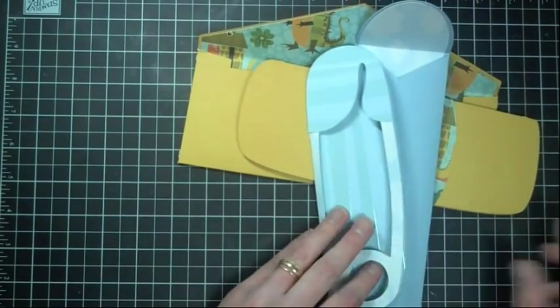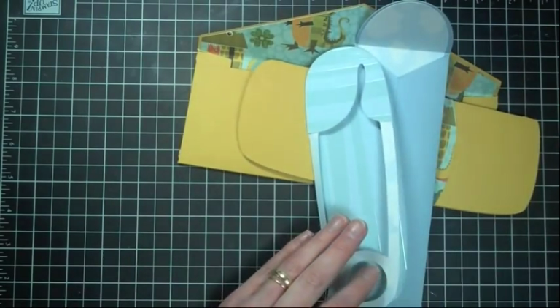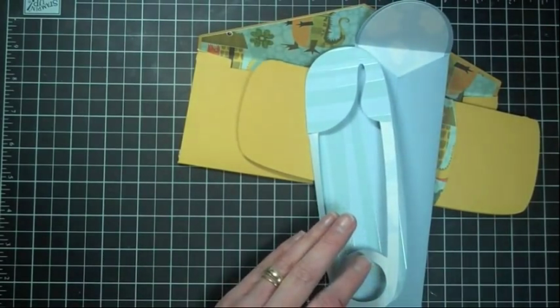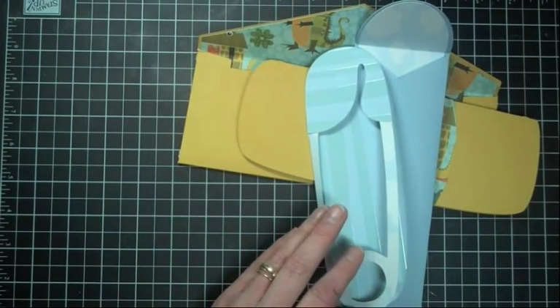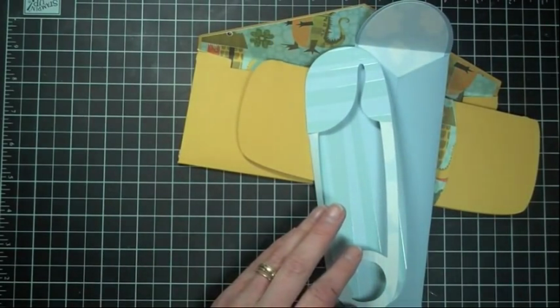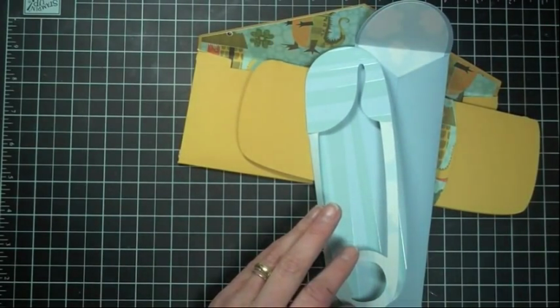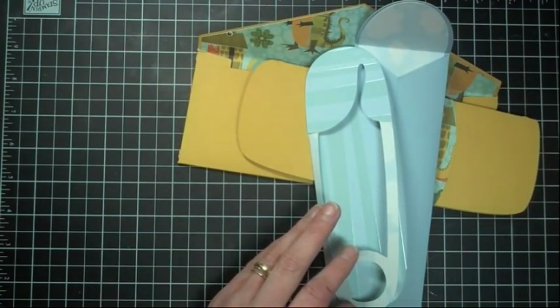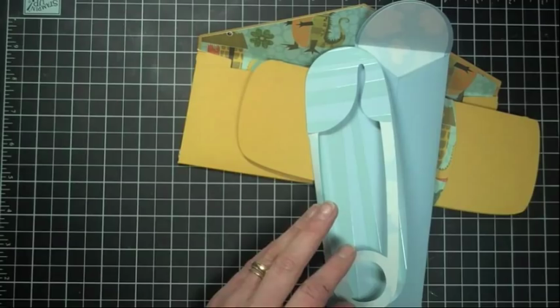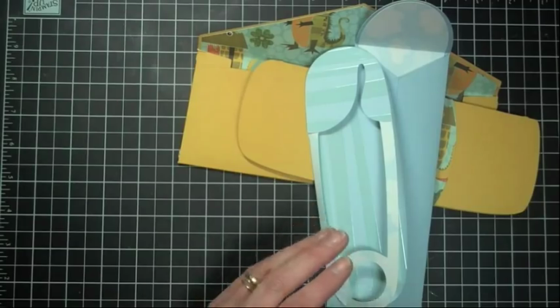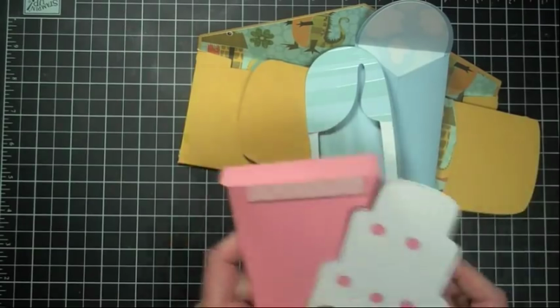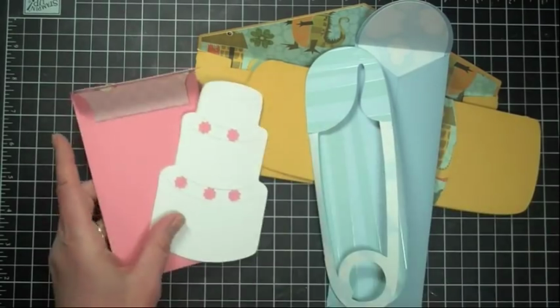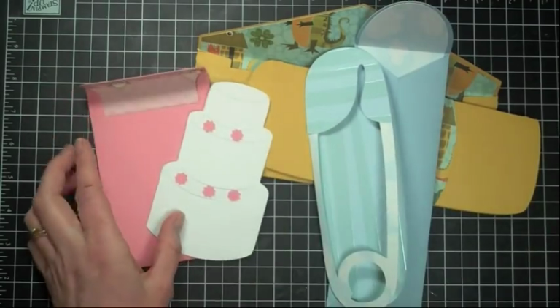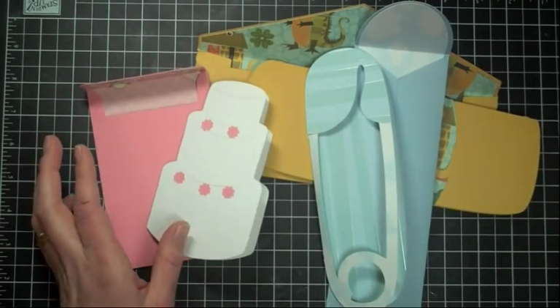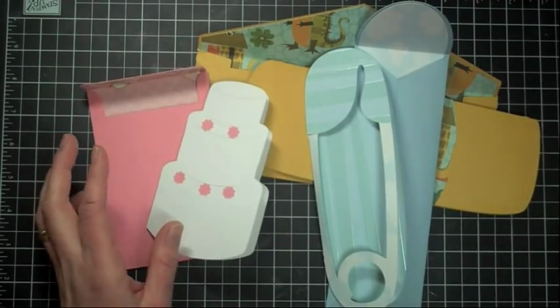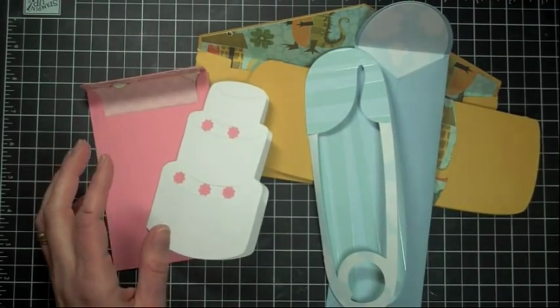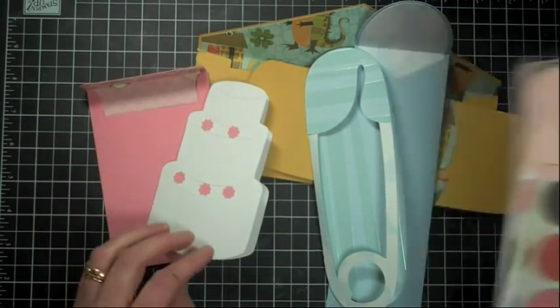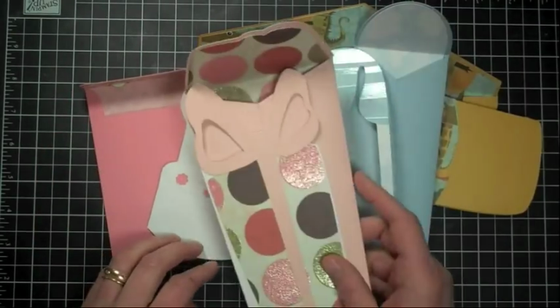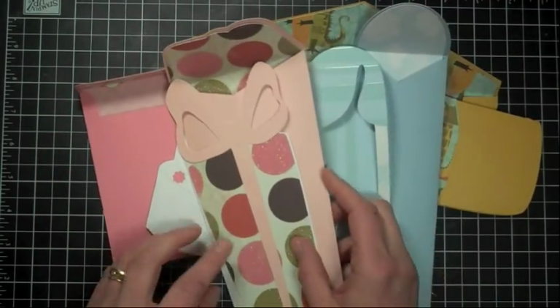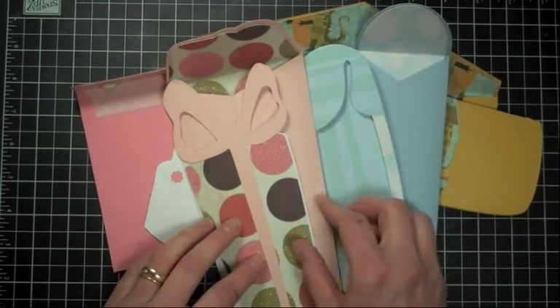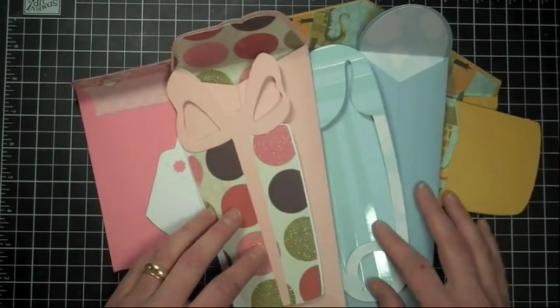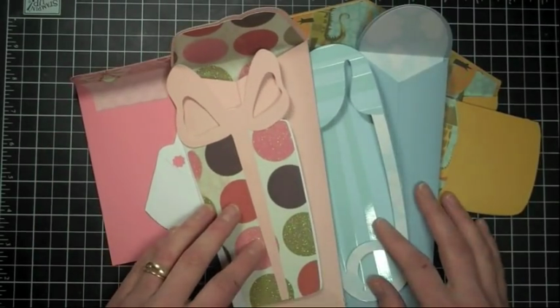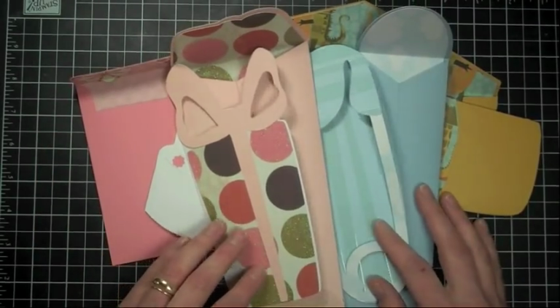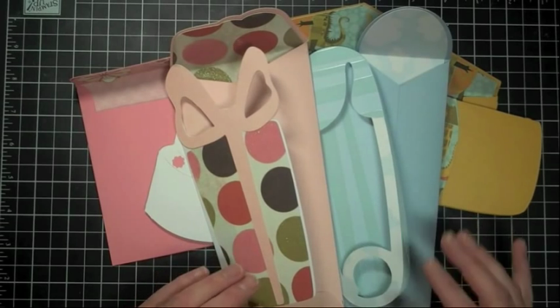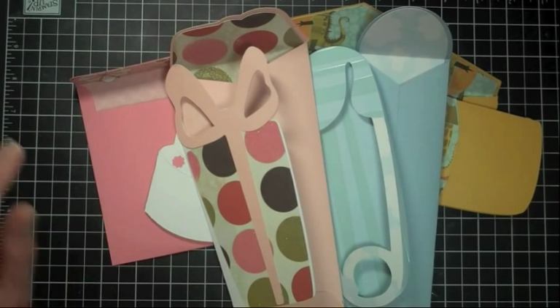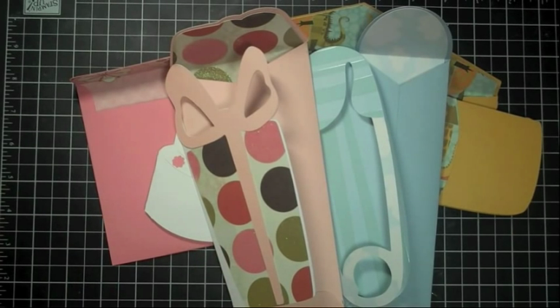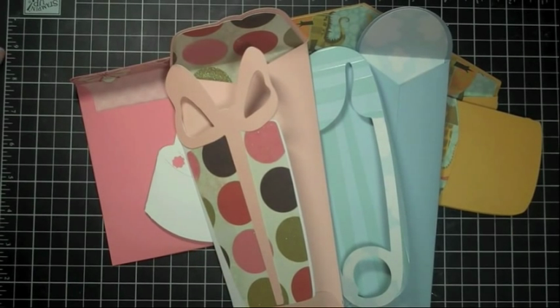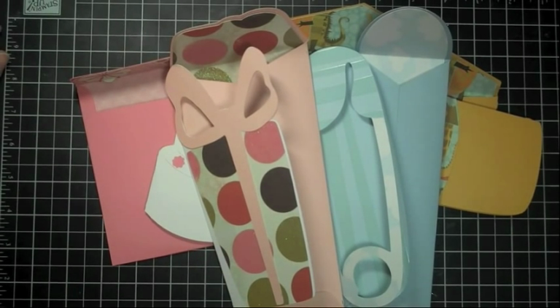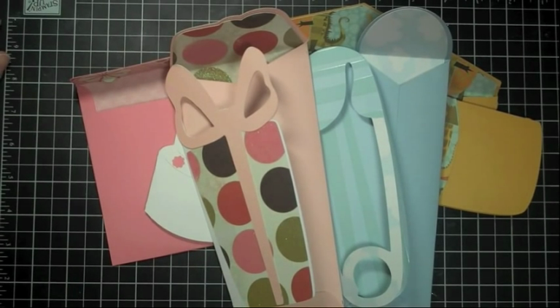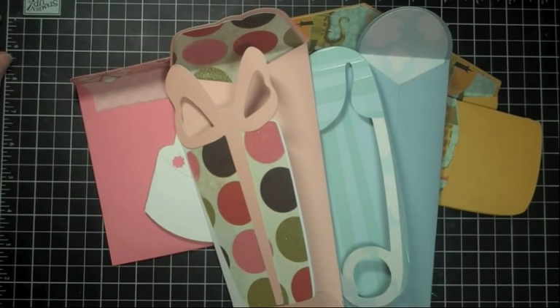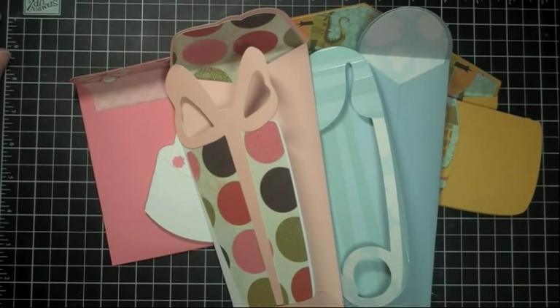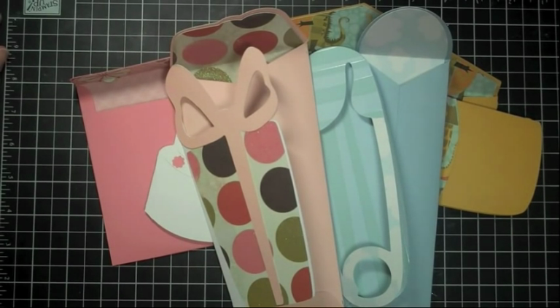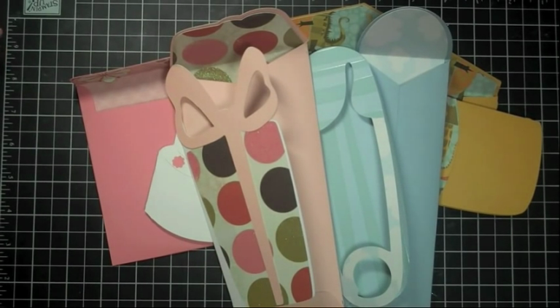So that's our band-aid card, safety pin card, cake card, and present card. Thanks for watching another episode of Creations with Christina, and I'll see you next time. Bye!